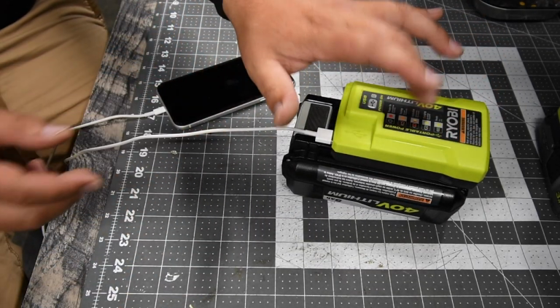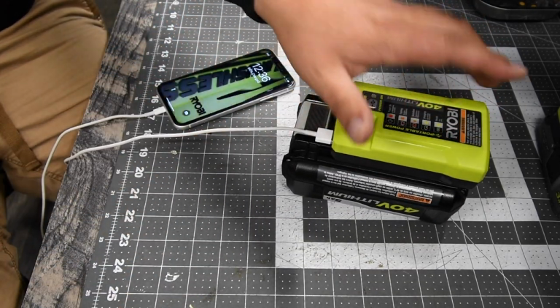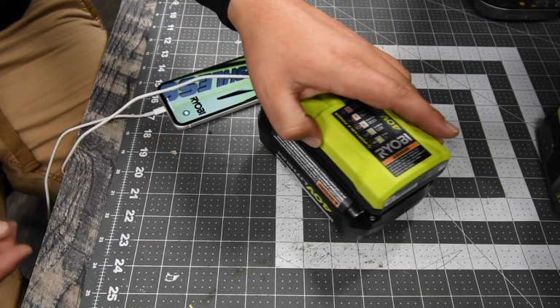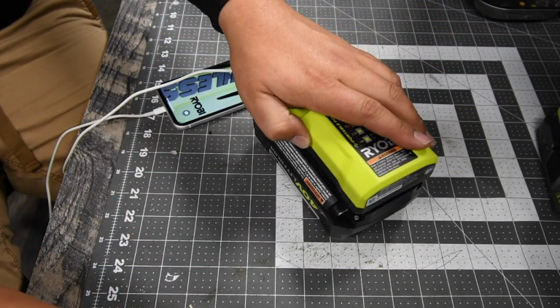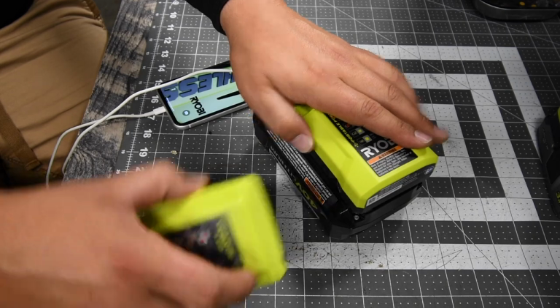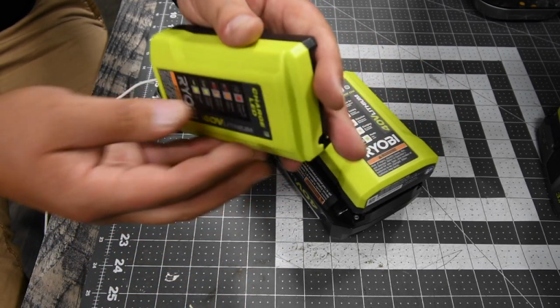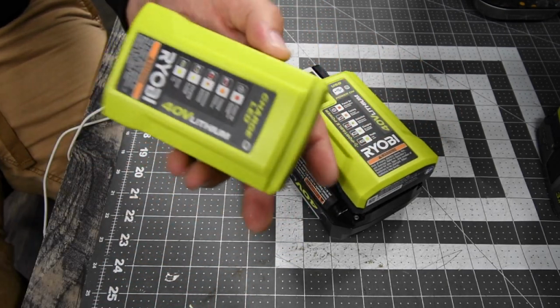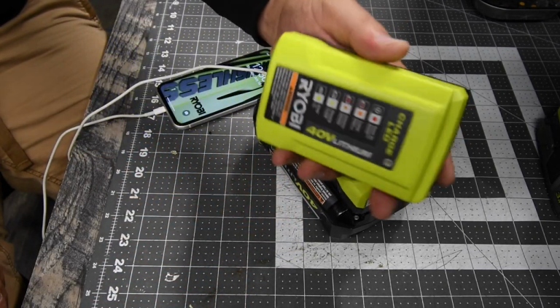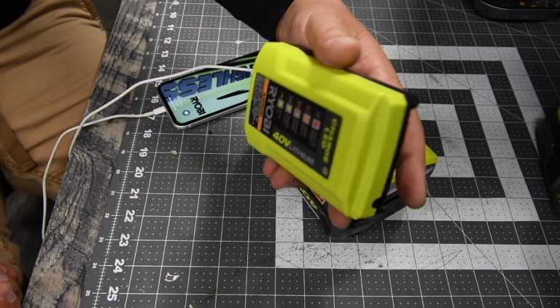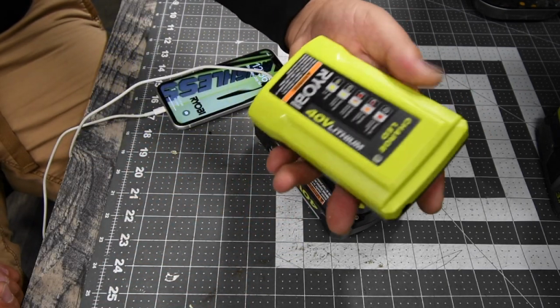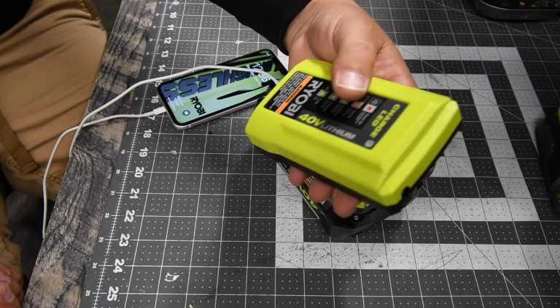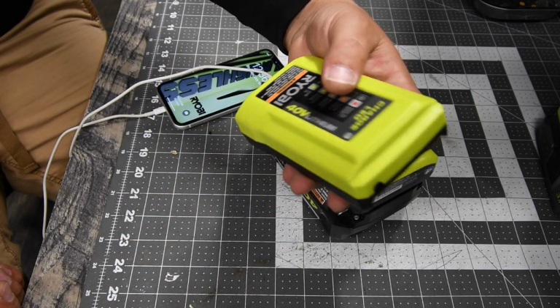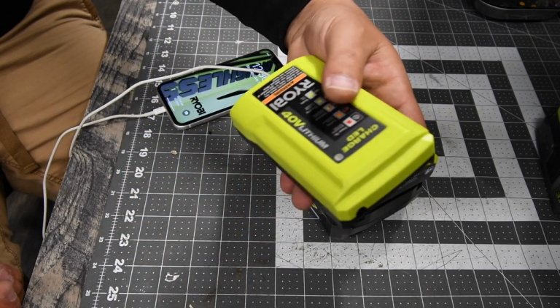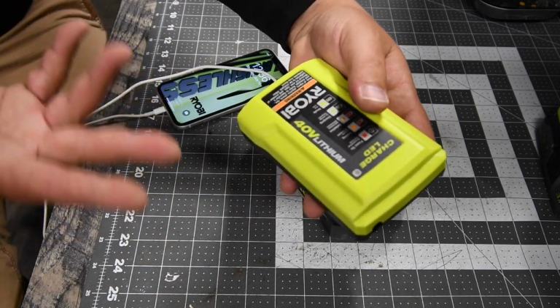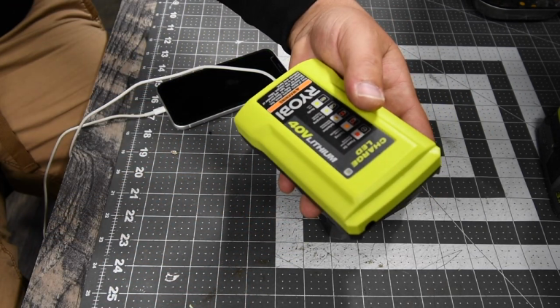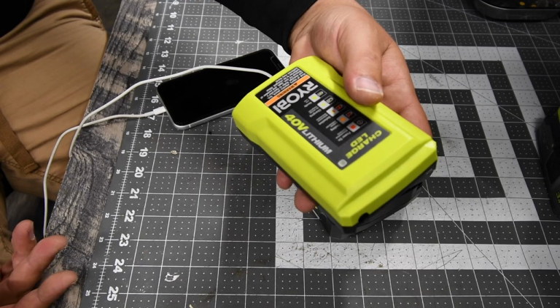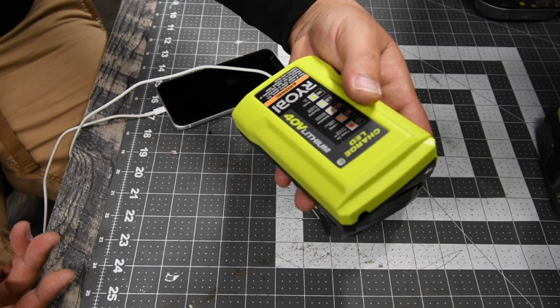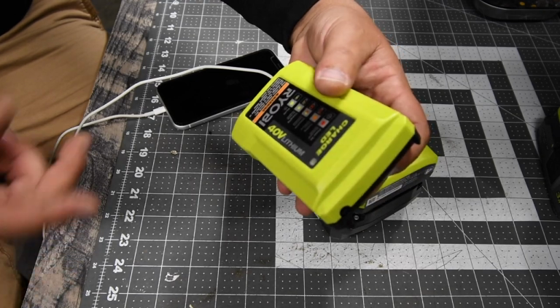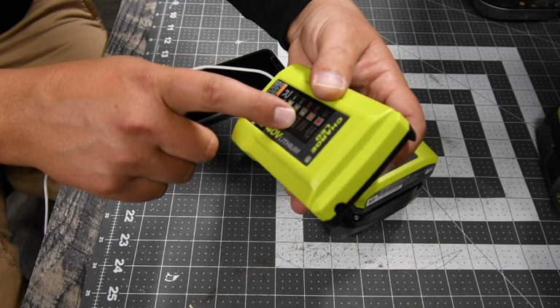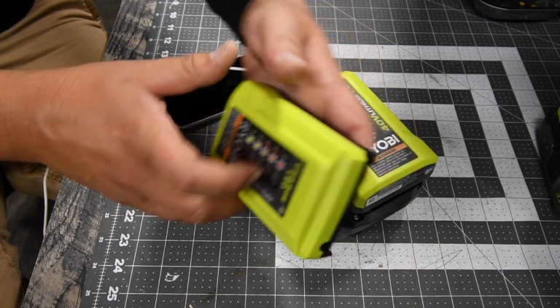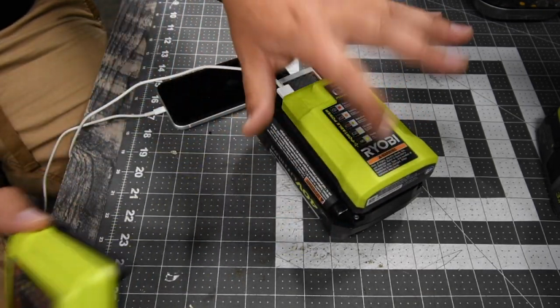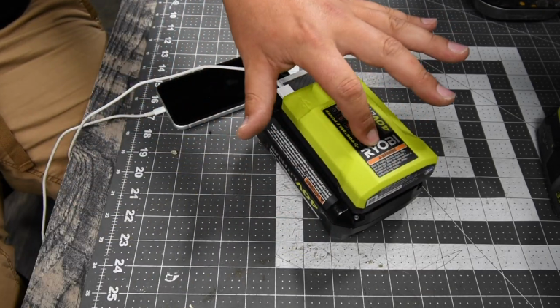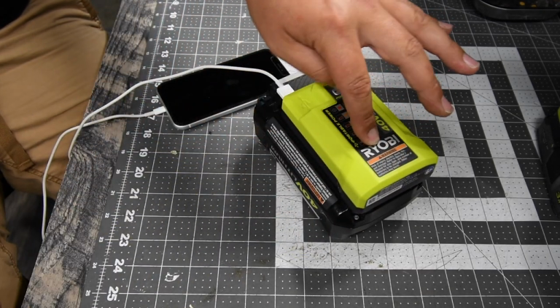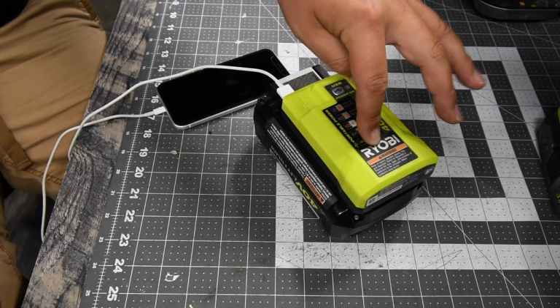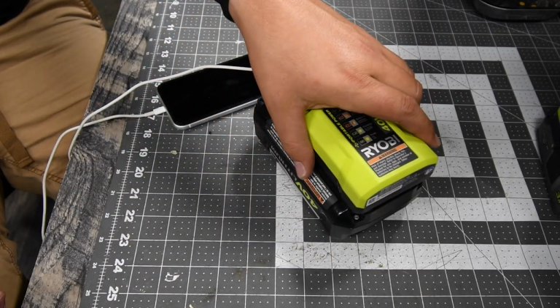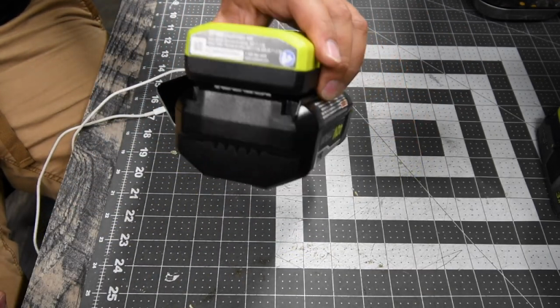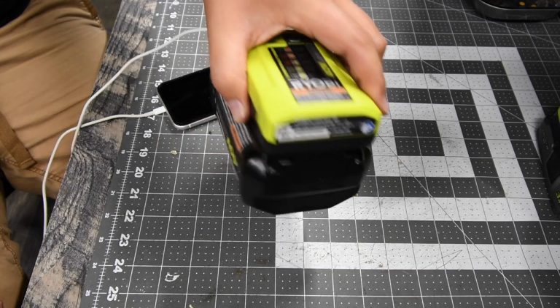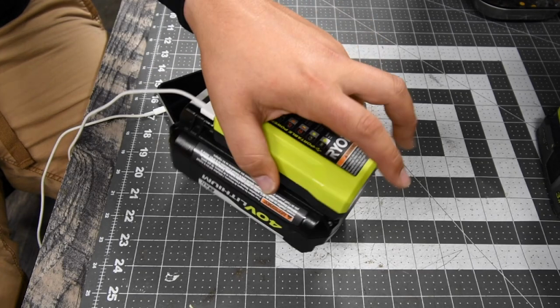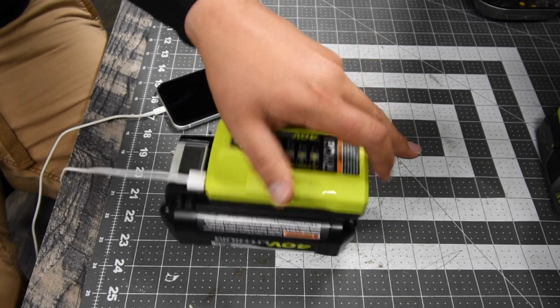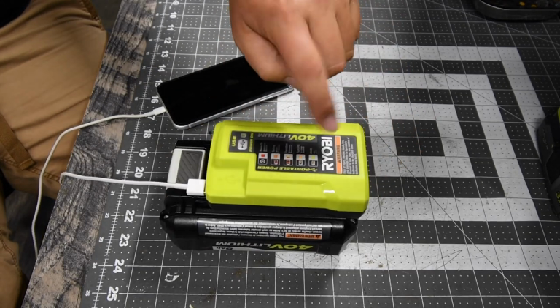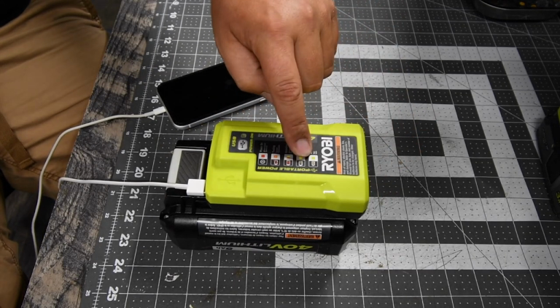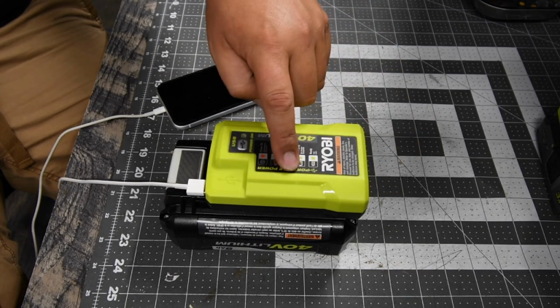So this thing is awesome — this one is so much better than the standard one. The standard charger is now designated just for the 40-volt batteries in the garage, and this one comes in the house with me and if I travel. I like this one a lot better.